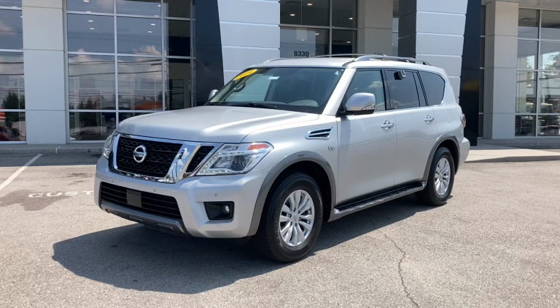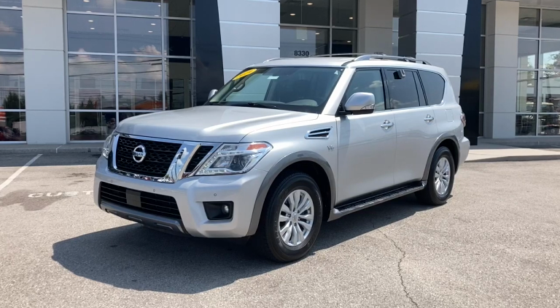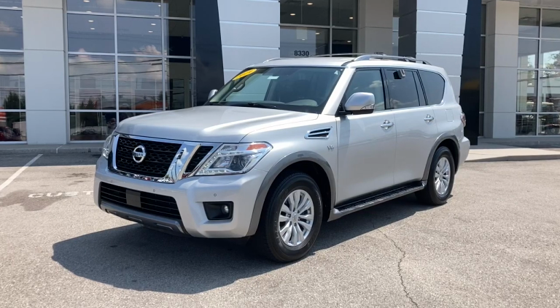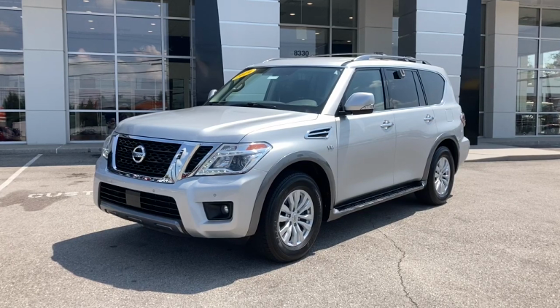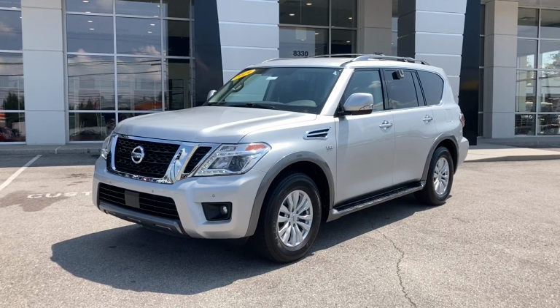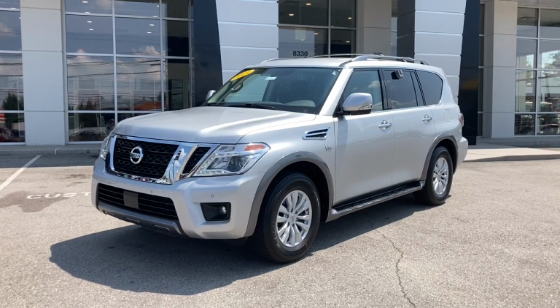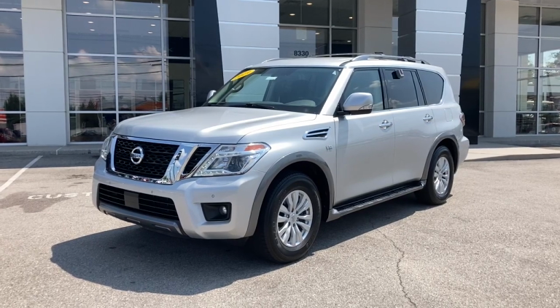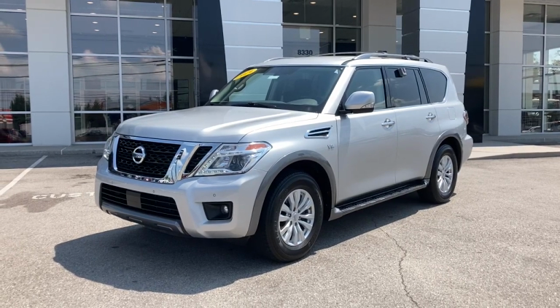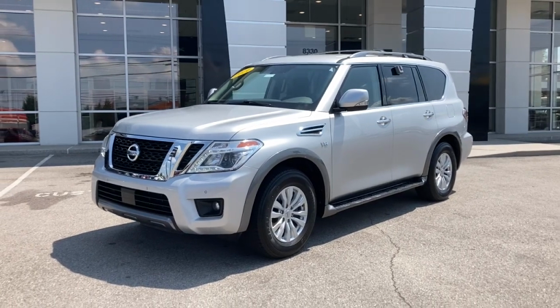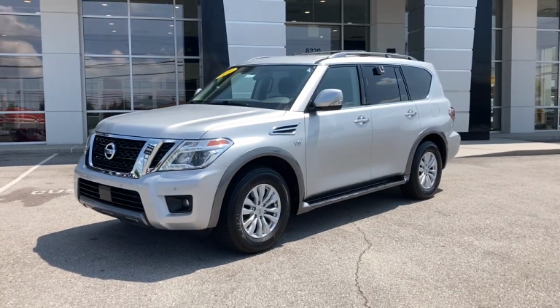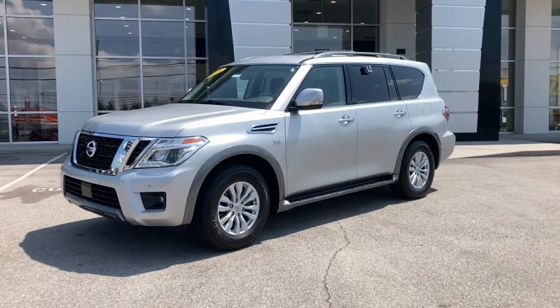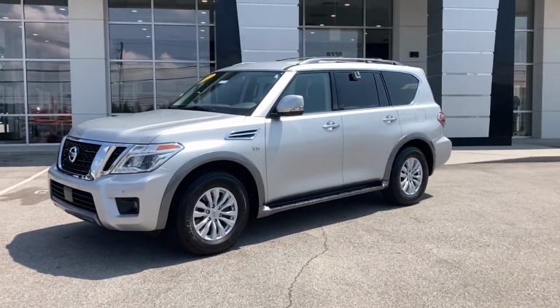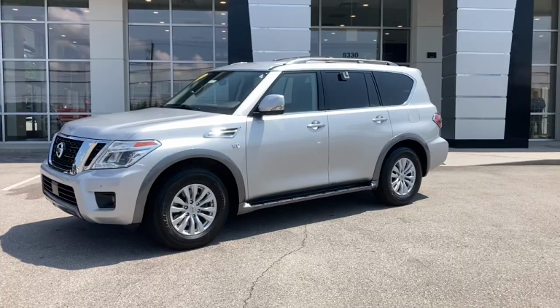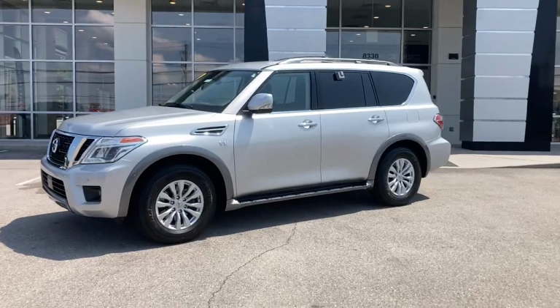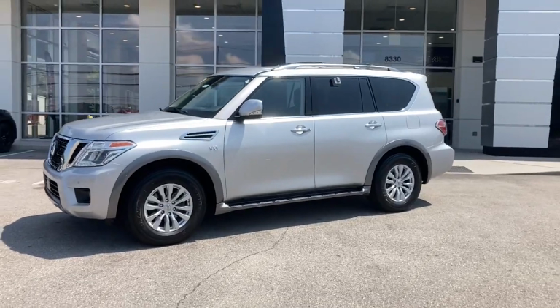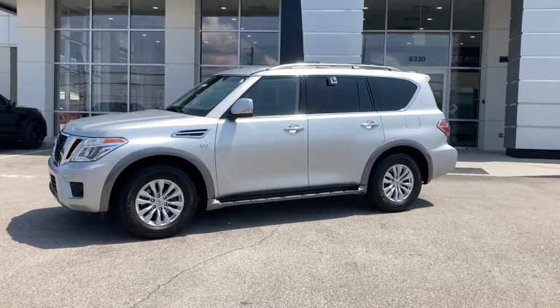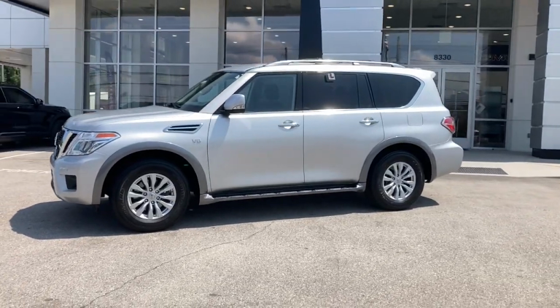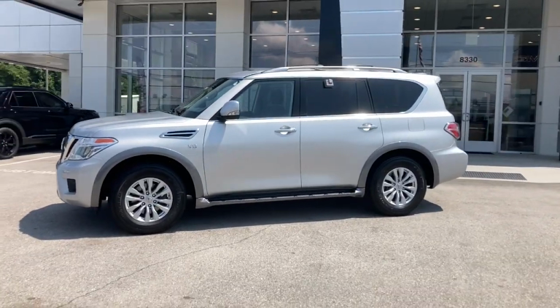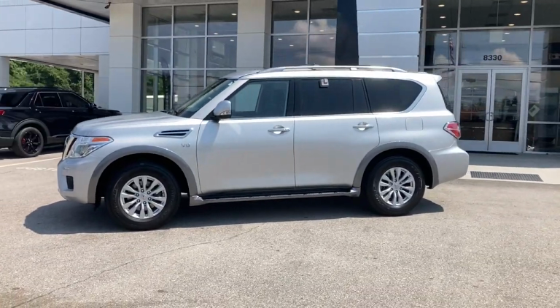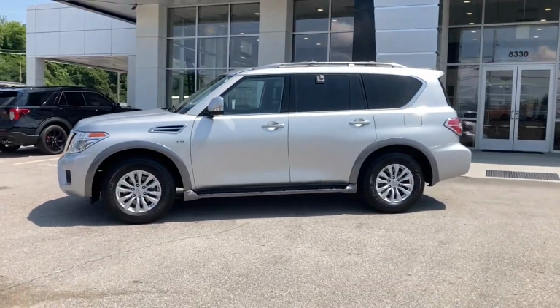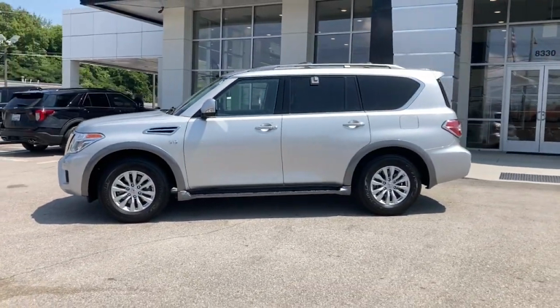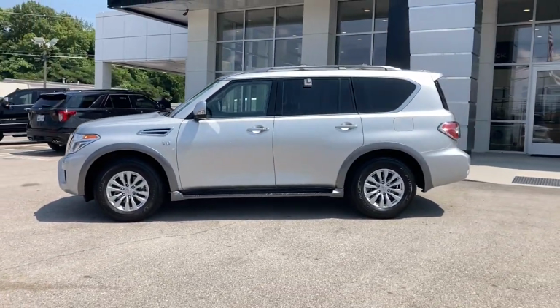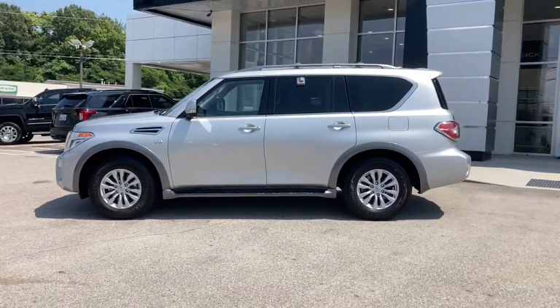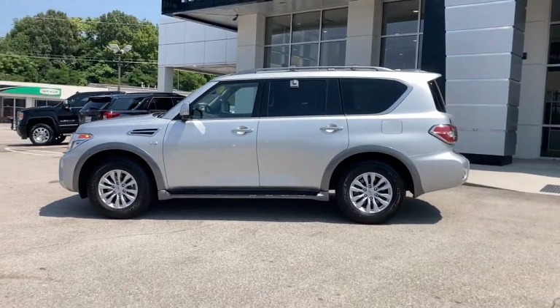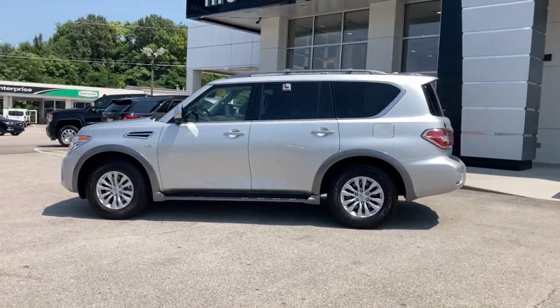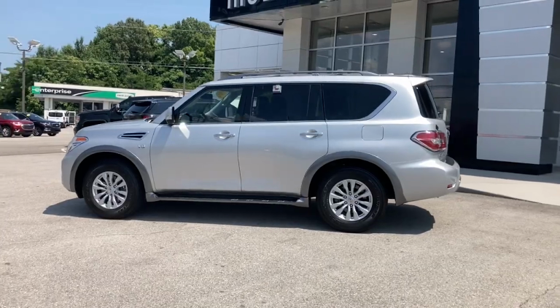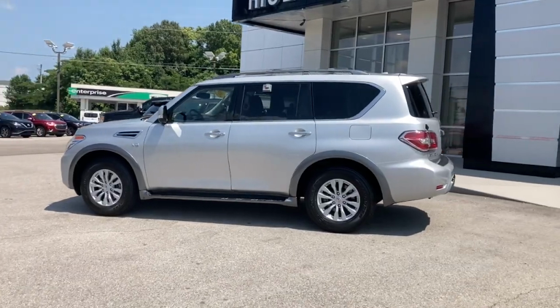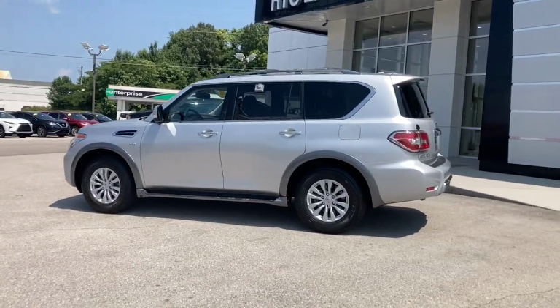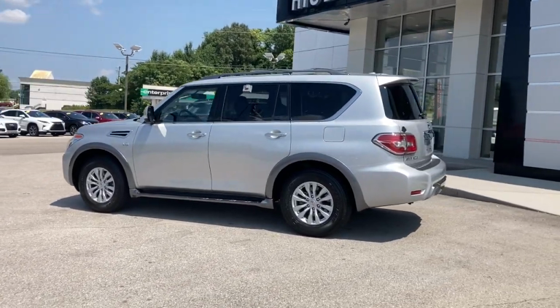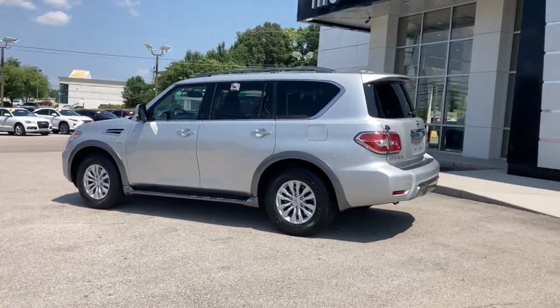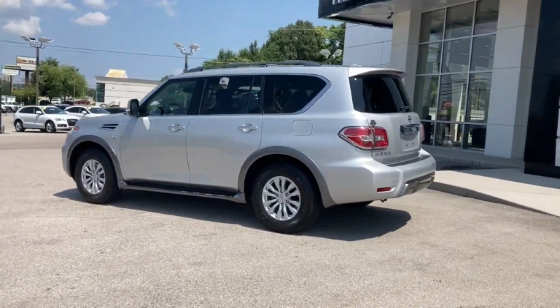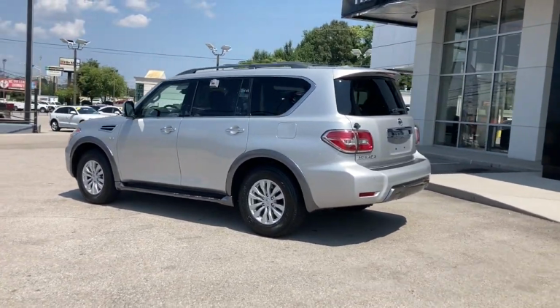You're gonna love the 2019 Nissan Armada. This vehicle is an outstanding buy with fewer than 15,000 miles on the odometer. Get into this upscale Armada and let the adventure begin.